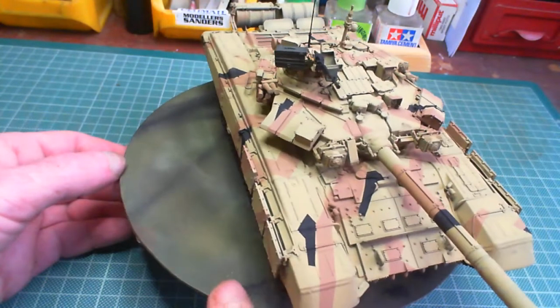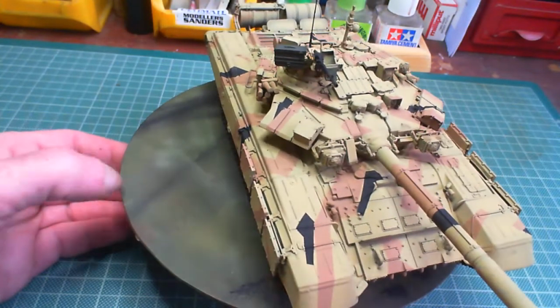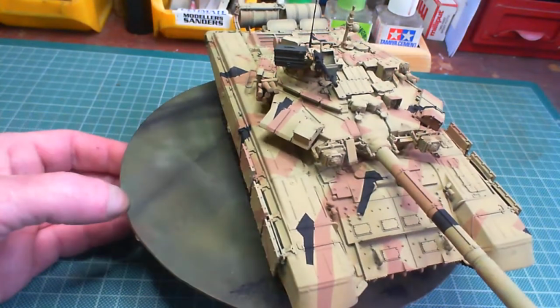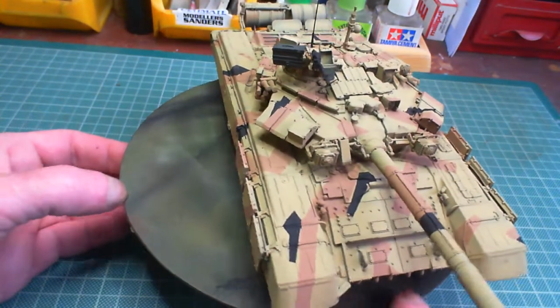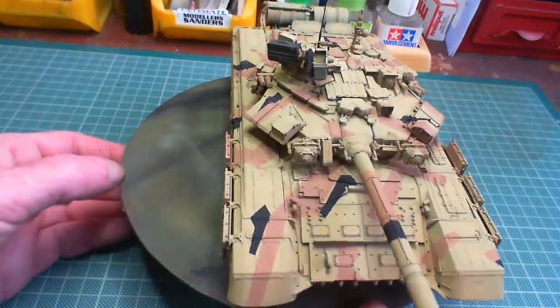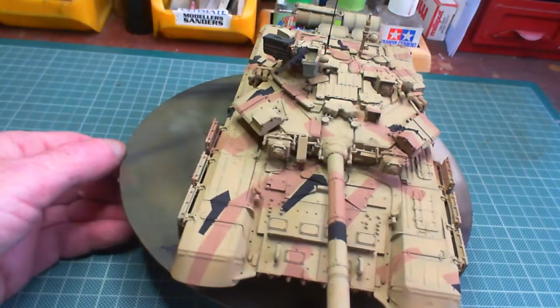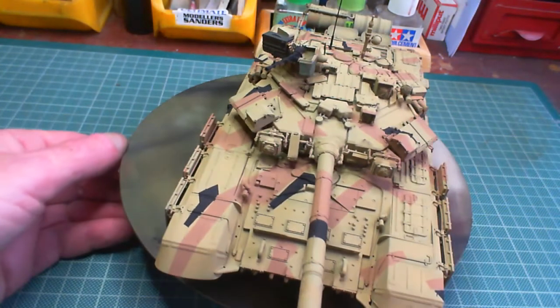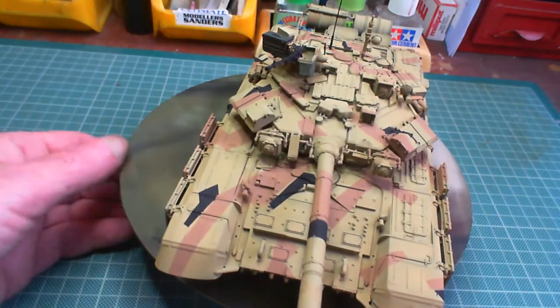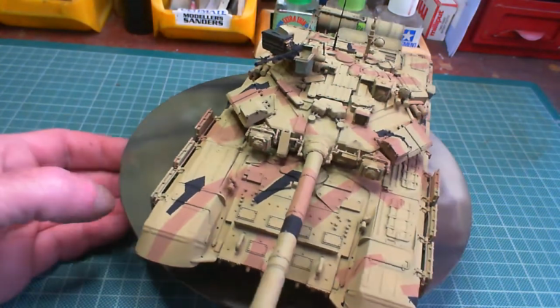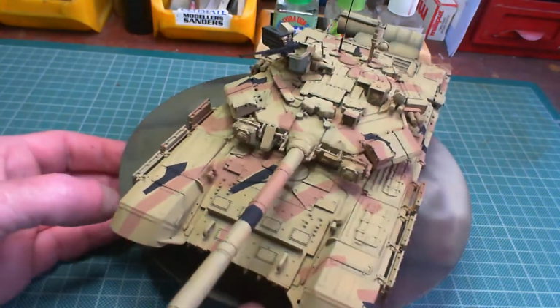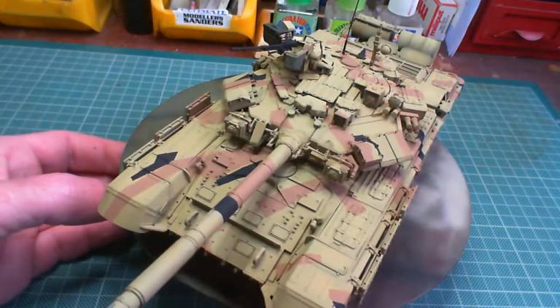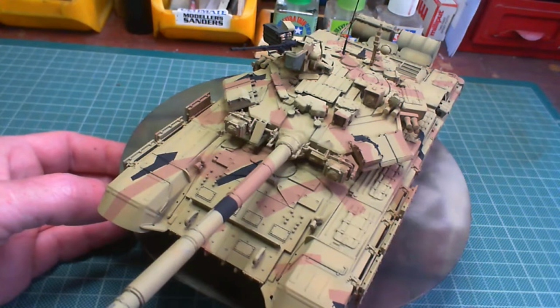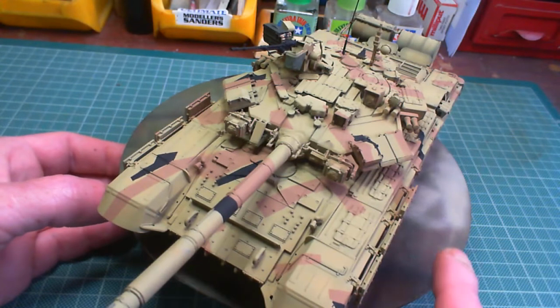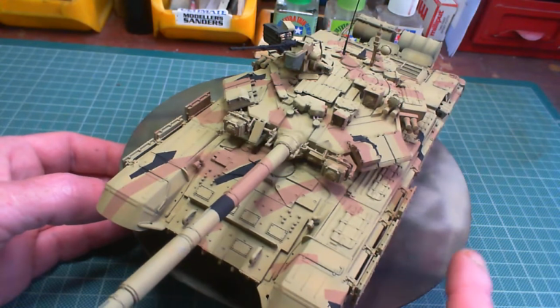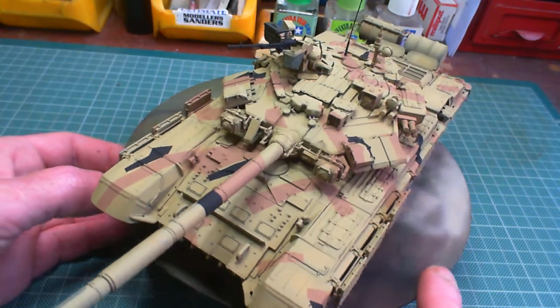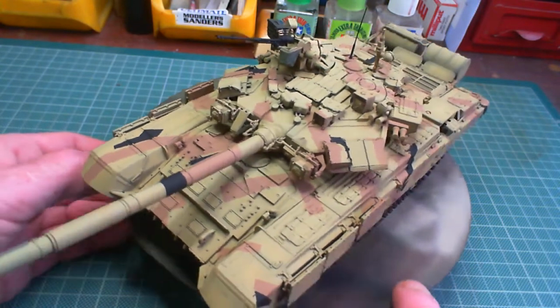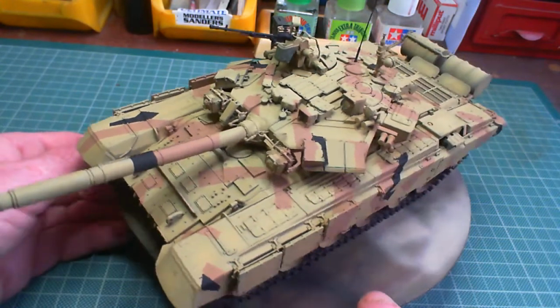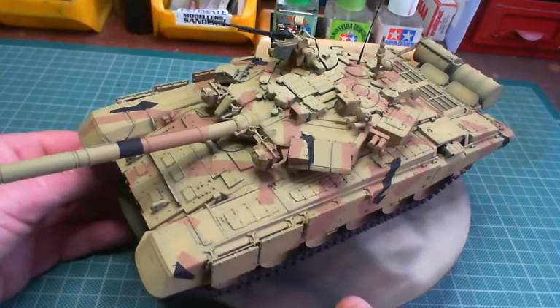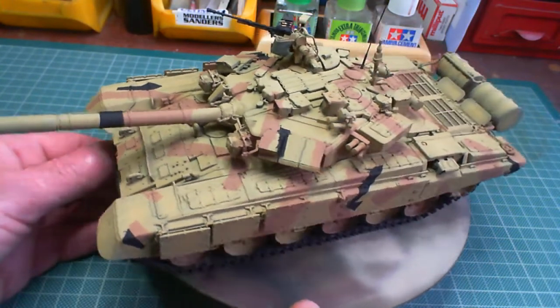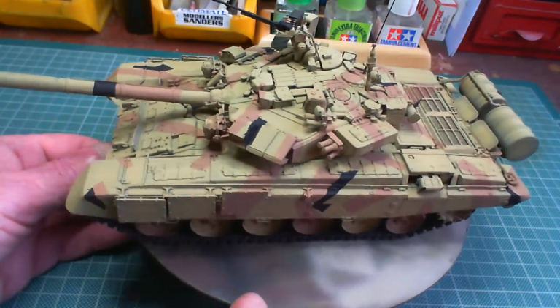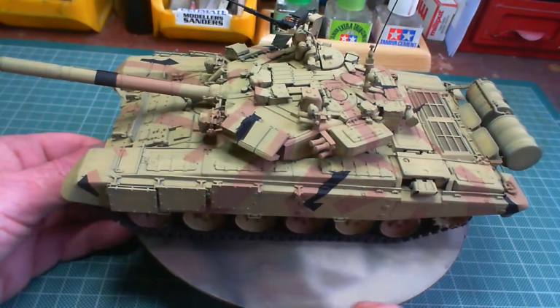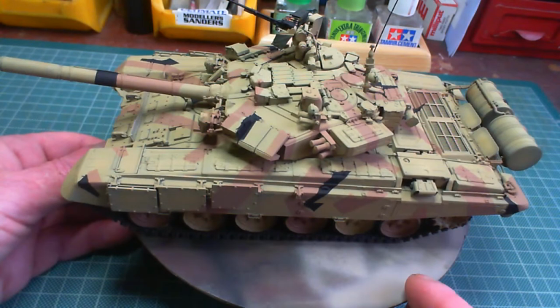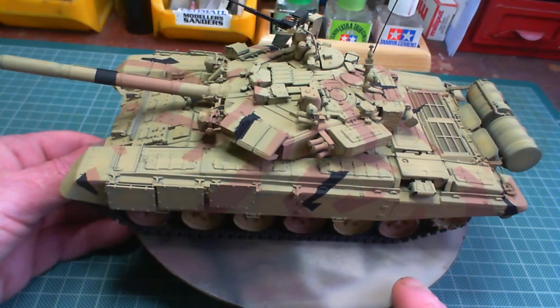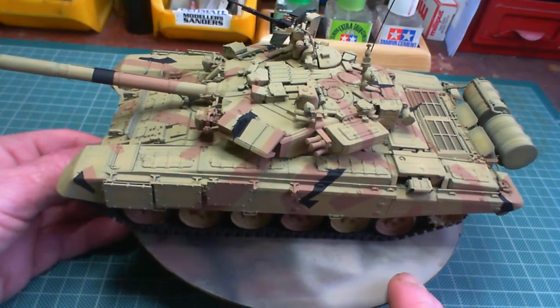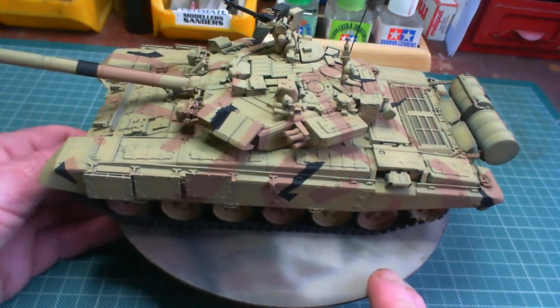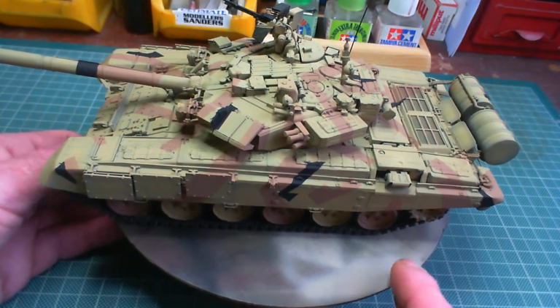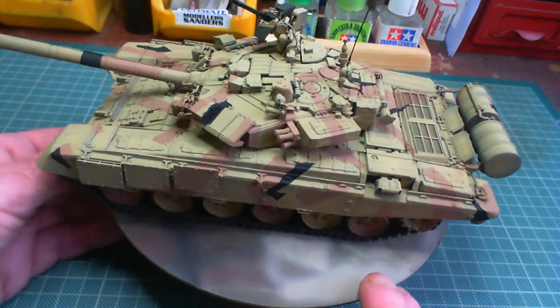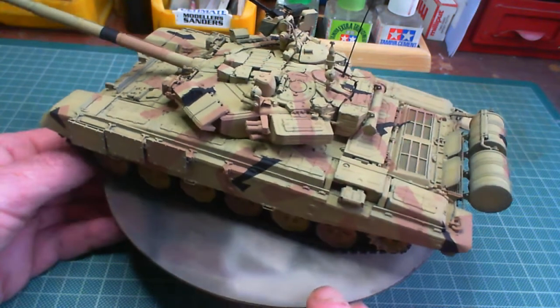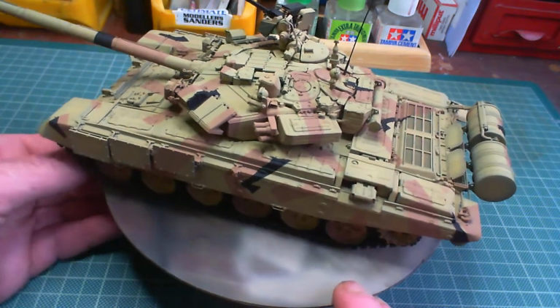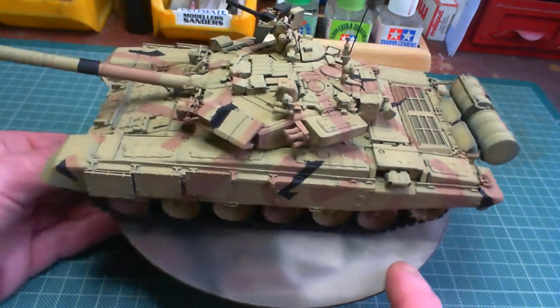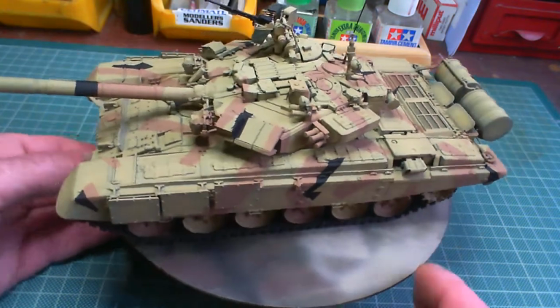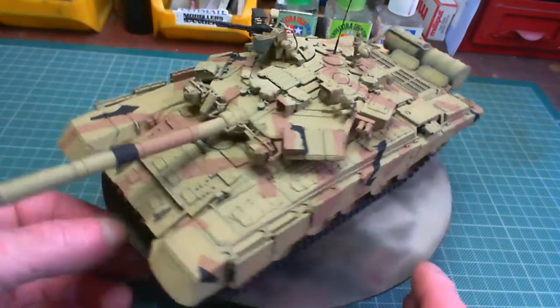It is what it is — it's not finished yet, it's still a work in progress. But with the progress I'm happy with at the moment. So that's the T90.